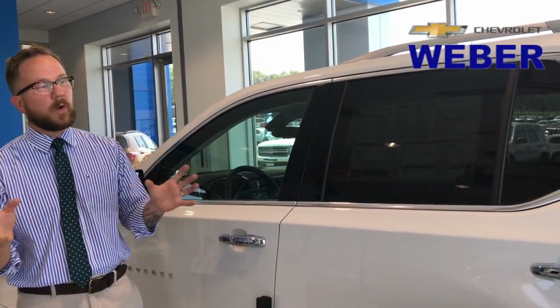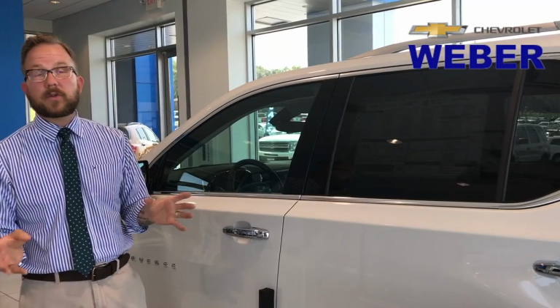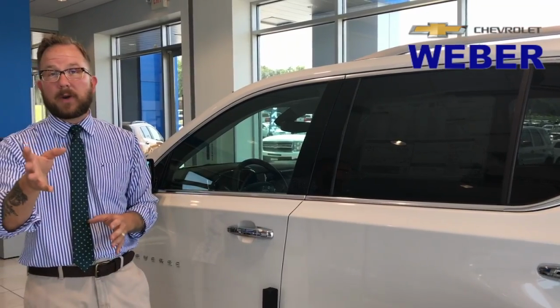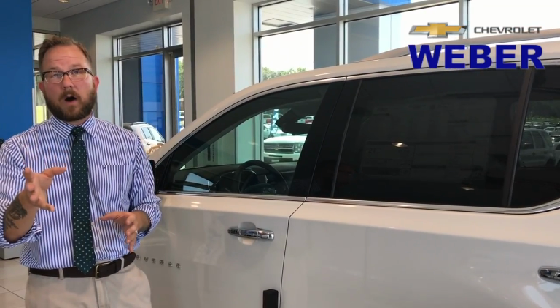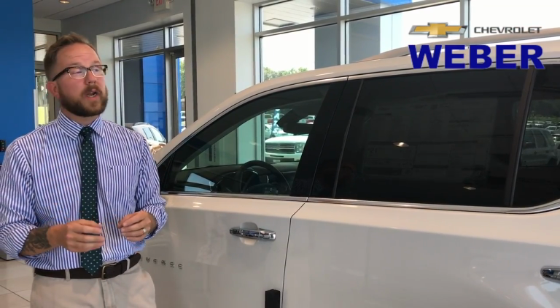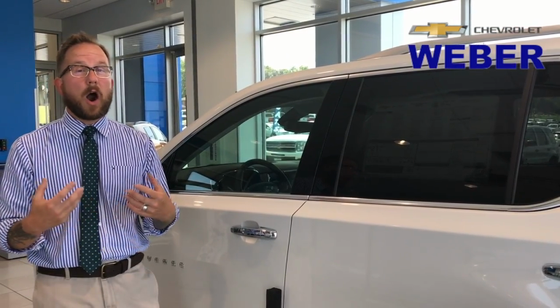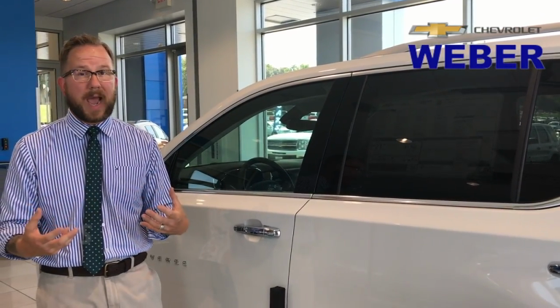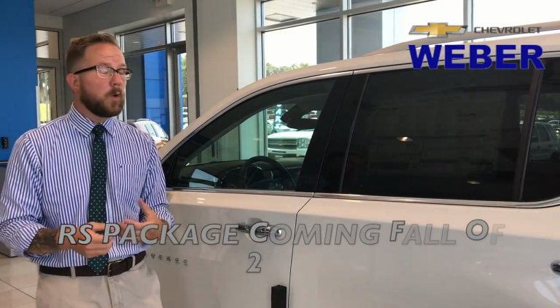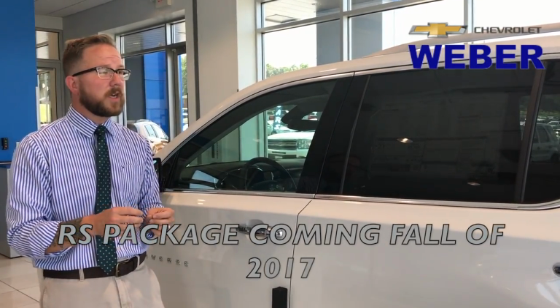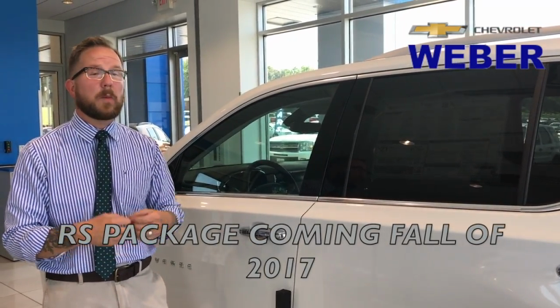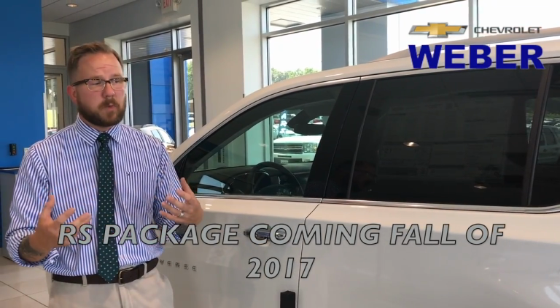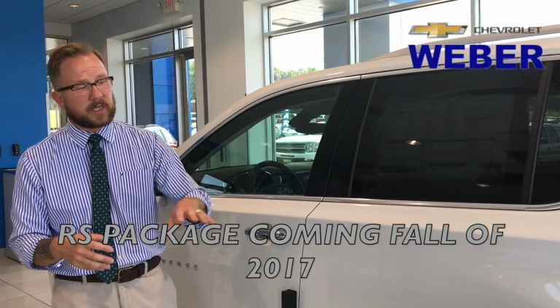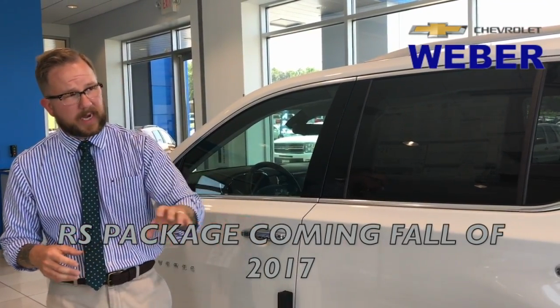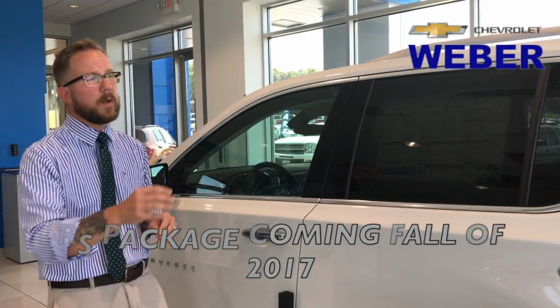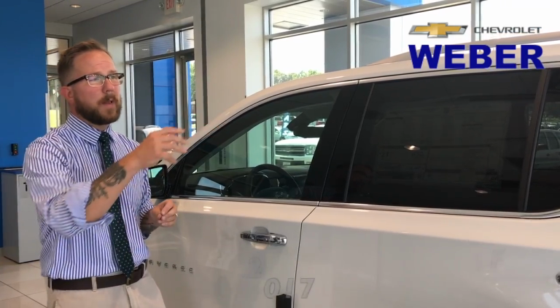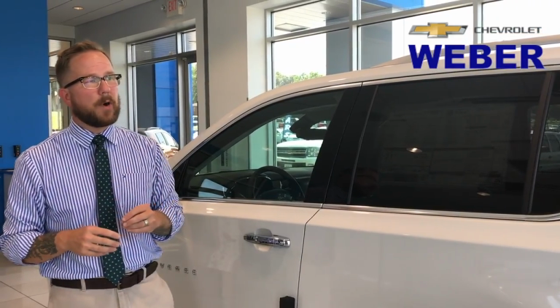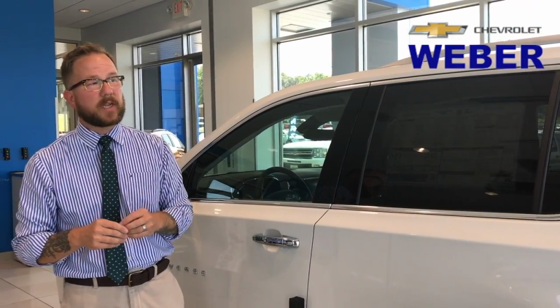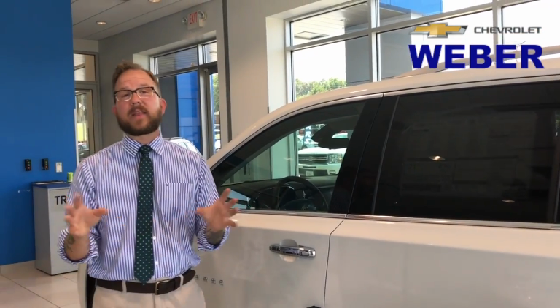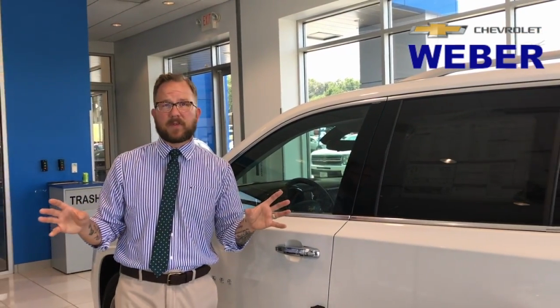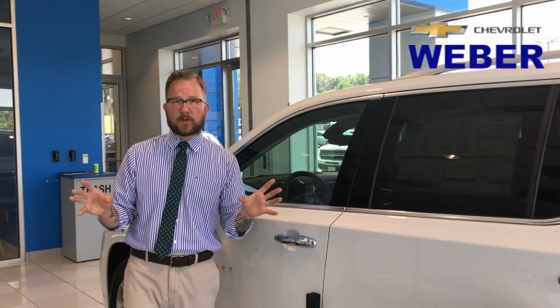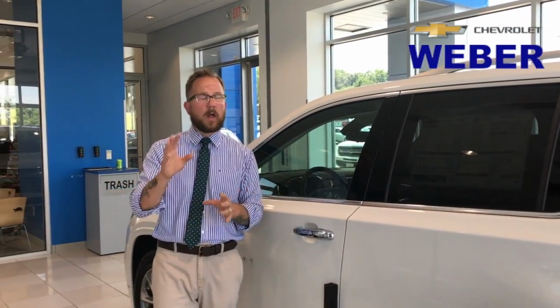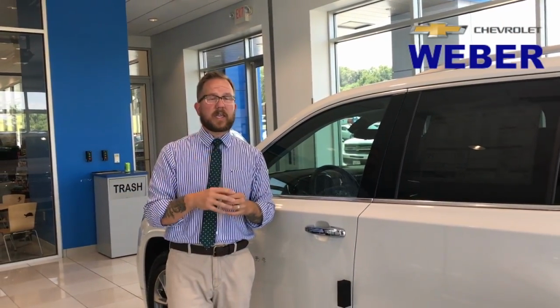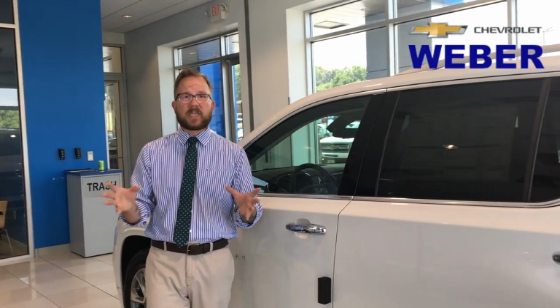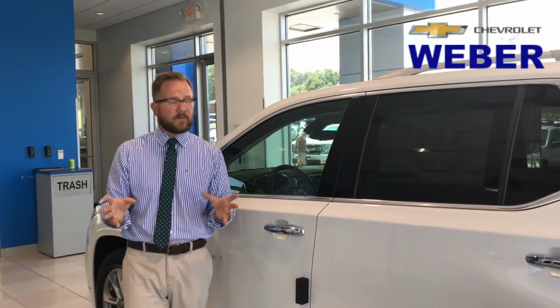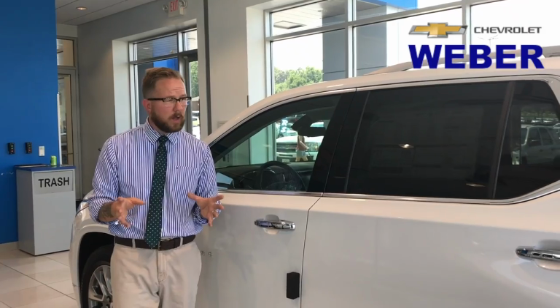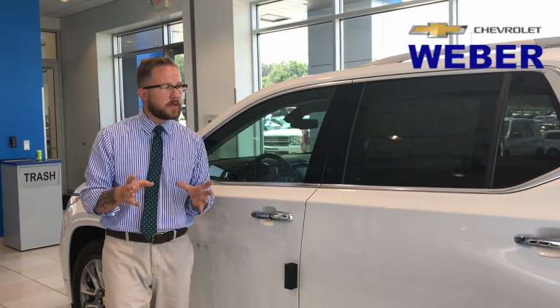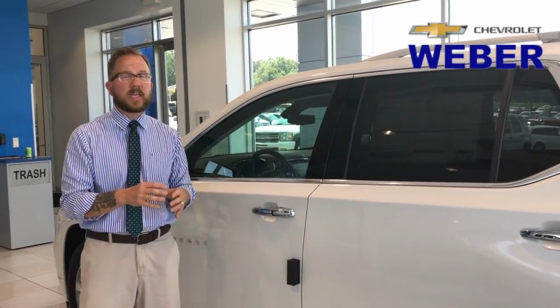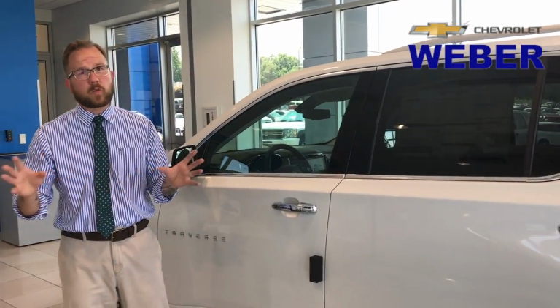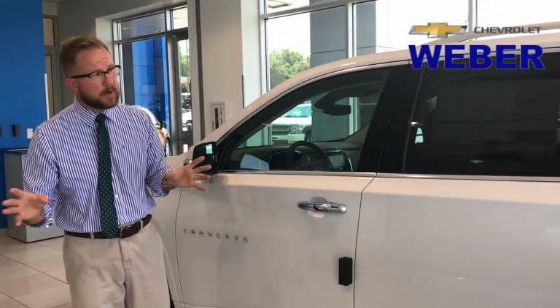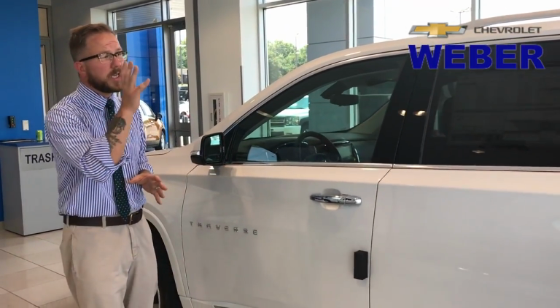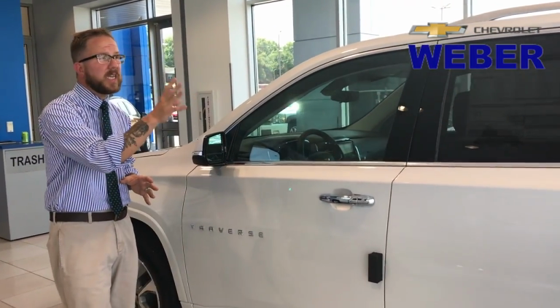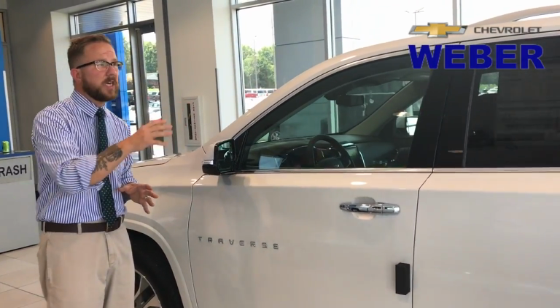Coming in the fall, we're going to see an RS package, which is going to make it even more sporty. You're going to see some blacked-out rims and blacked-out bow ties — that thing's going to be phenomenal. So this is just really brief, just so you can see the exterior.